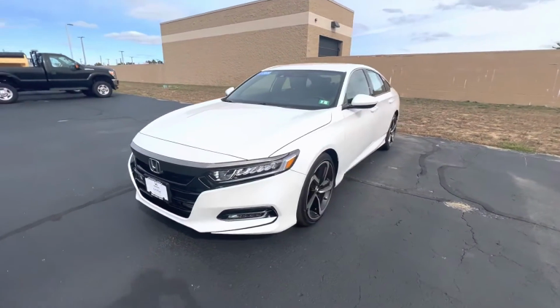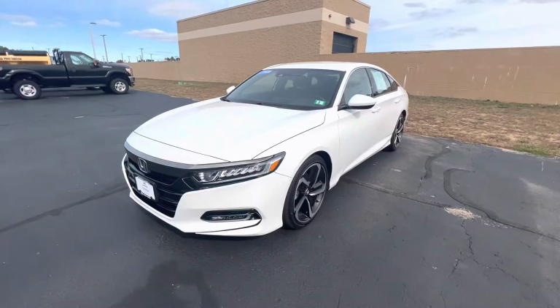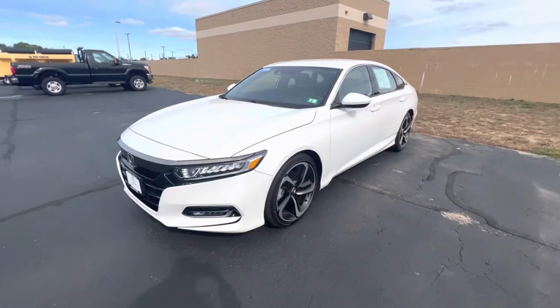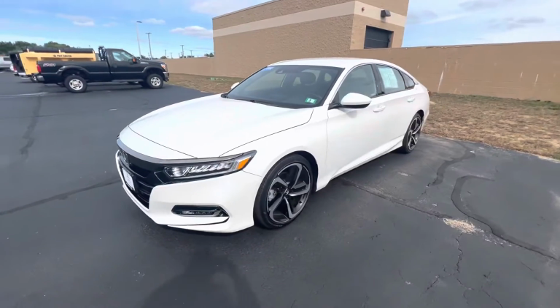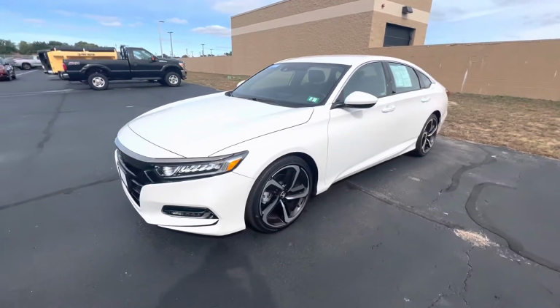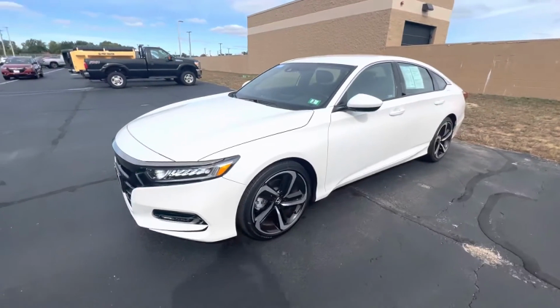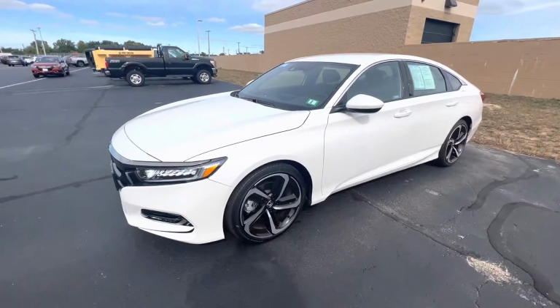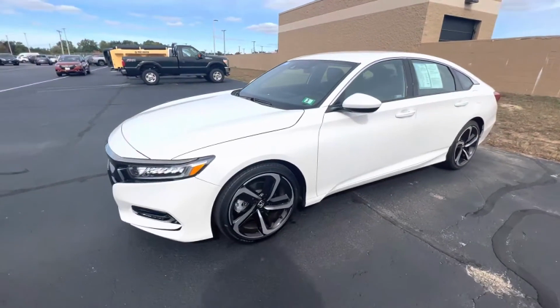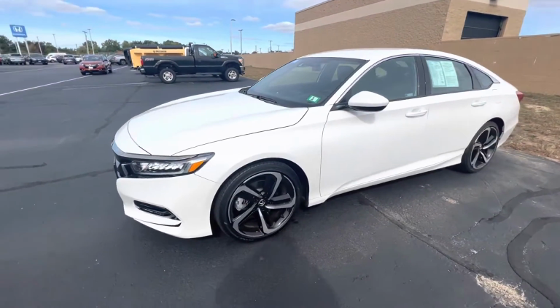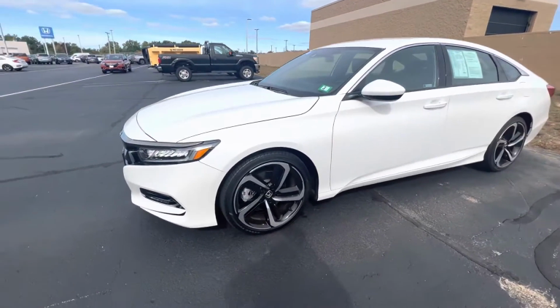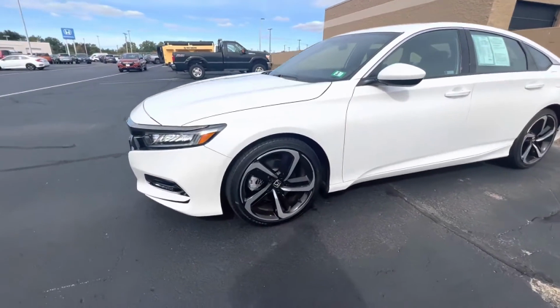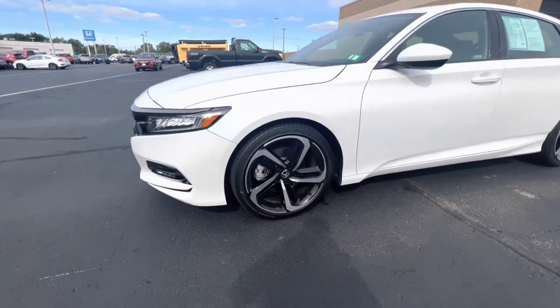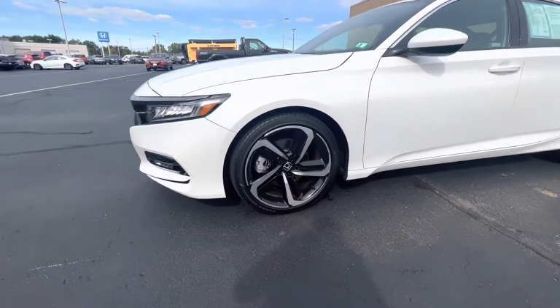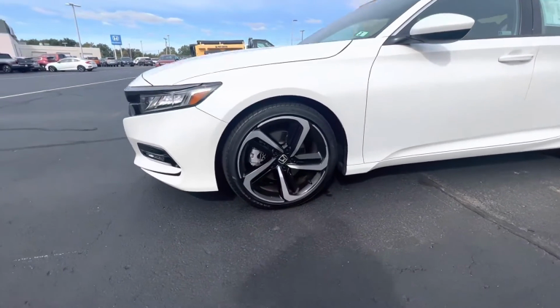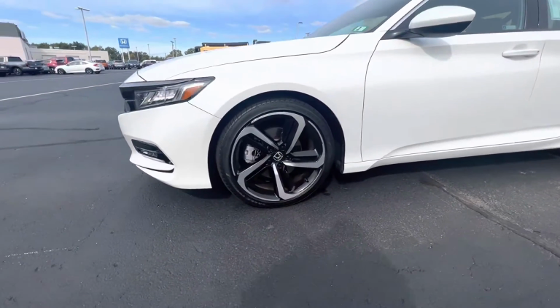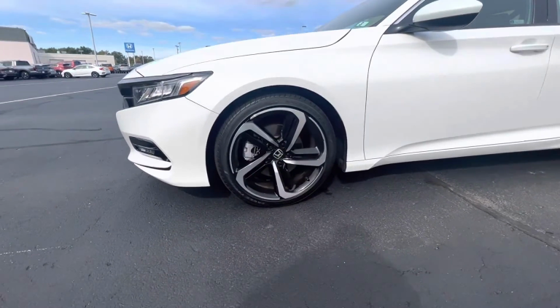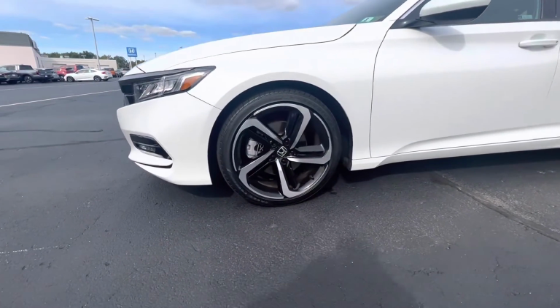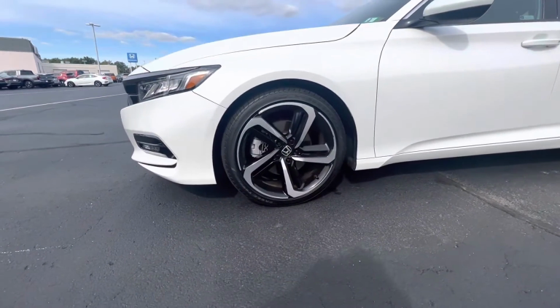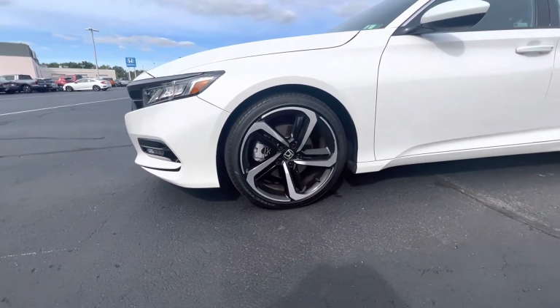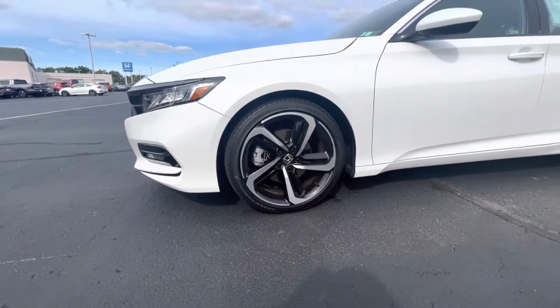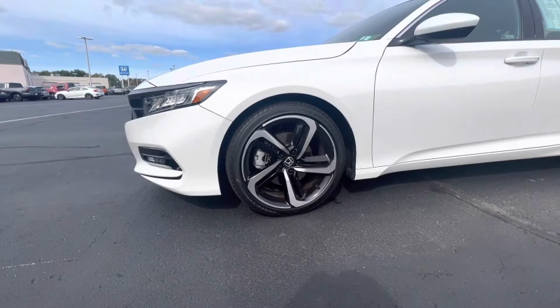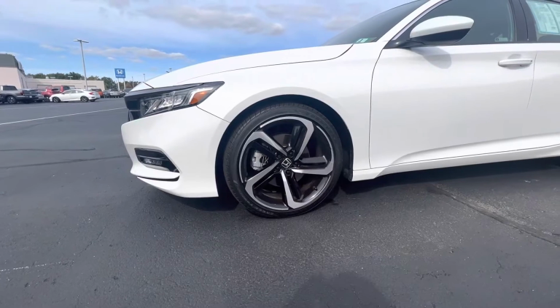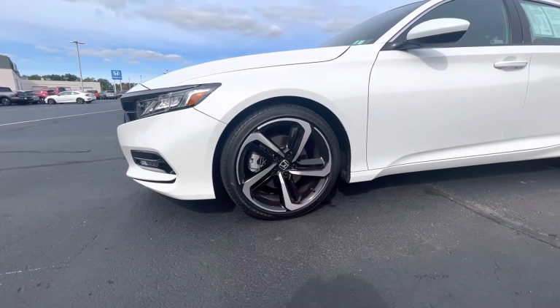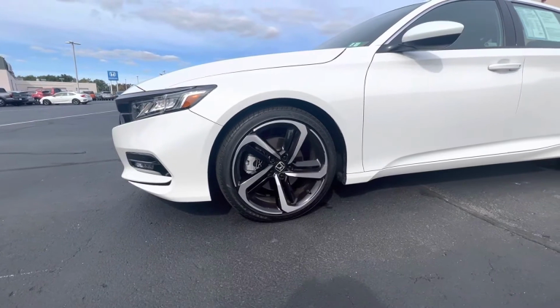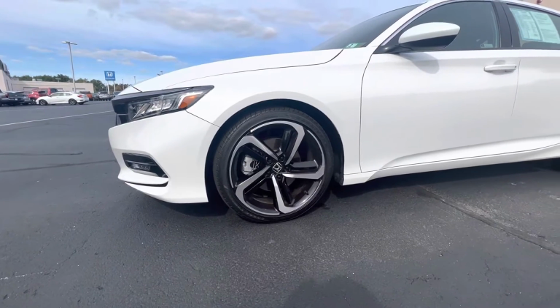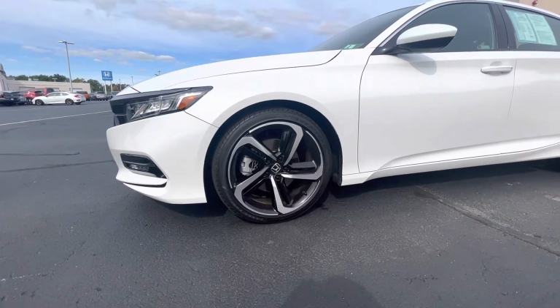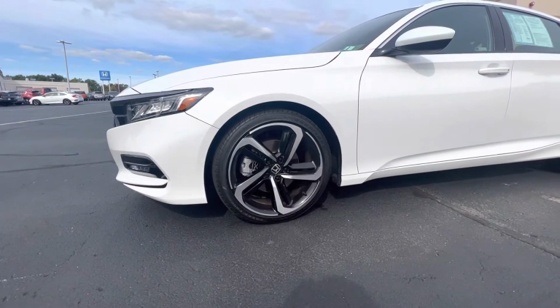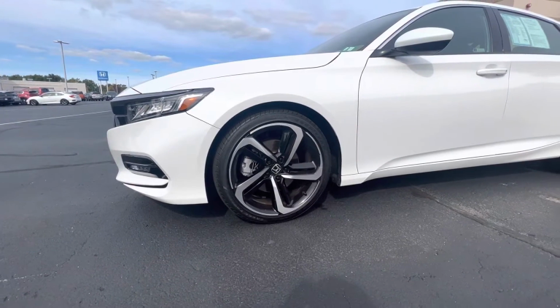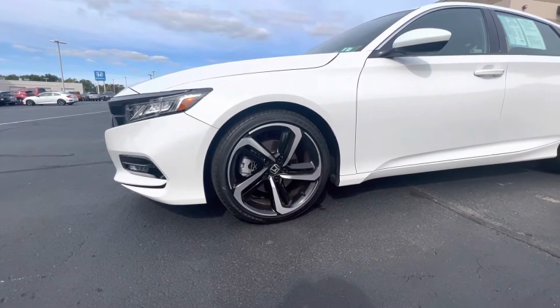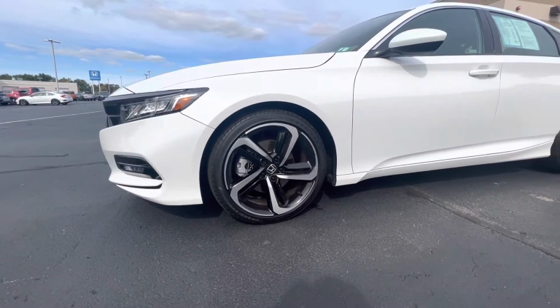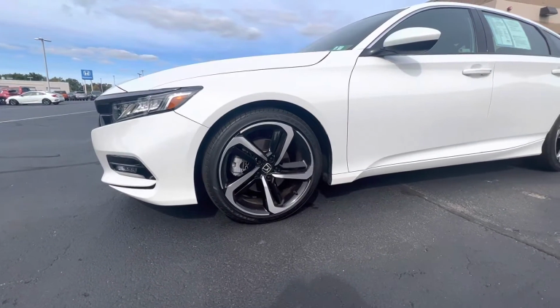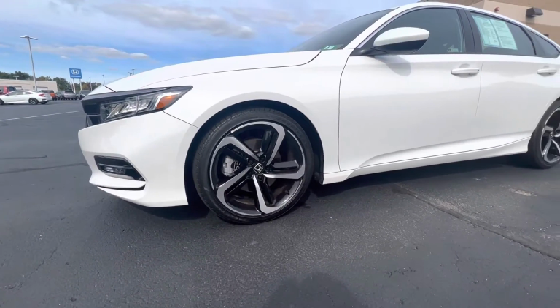Coming over here on the side, we have these two-tone sport wheels. Very nice — I love them. One of my favorite things about this car right here.